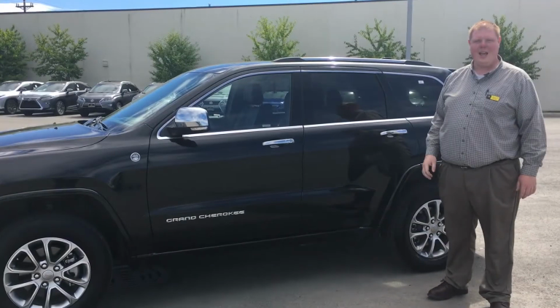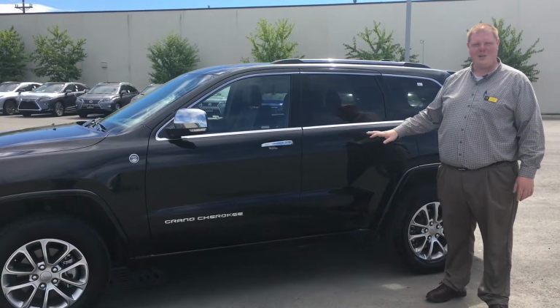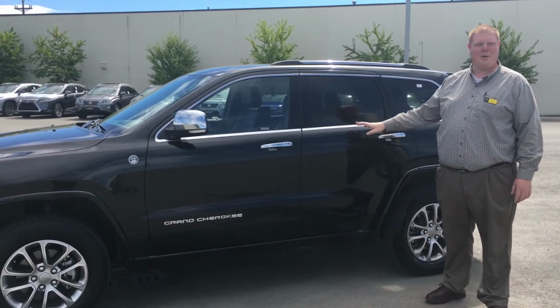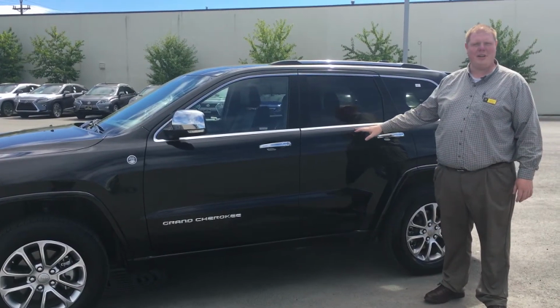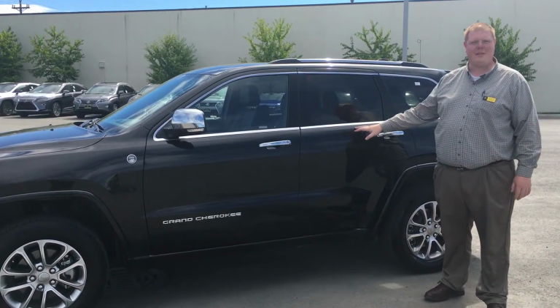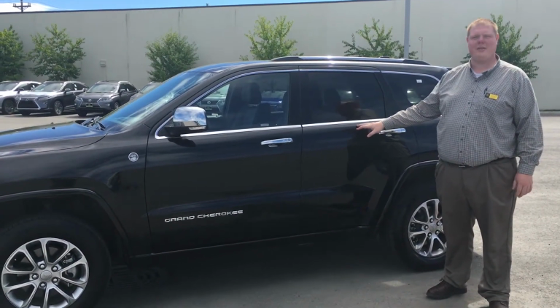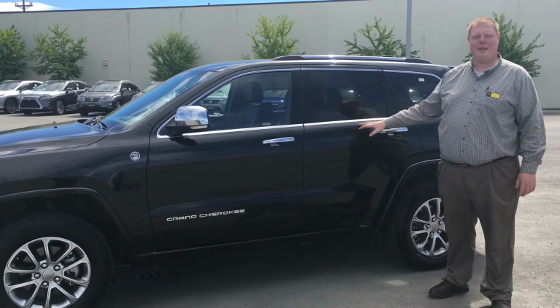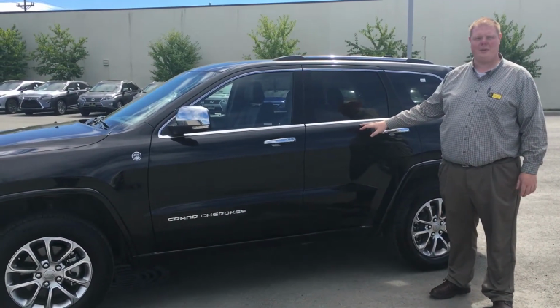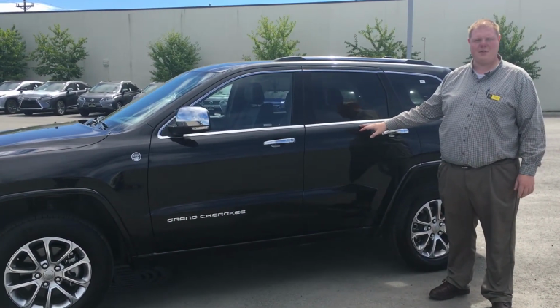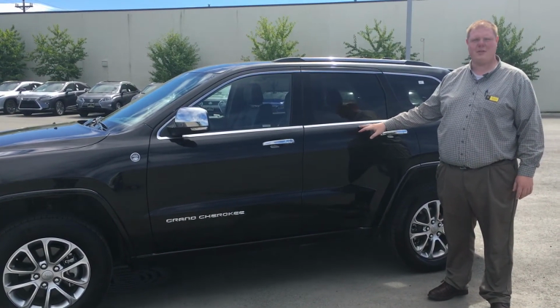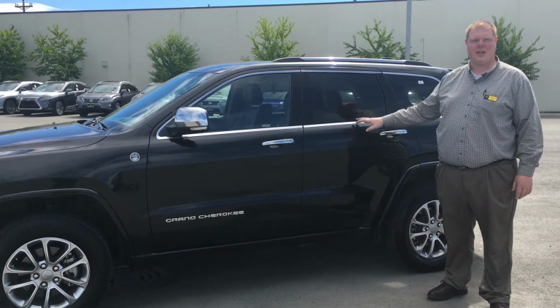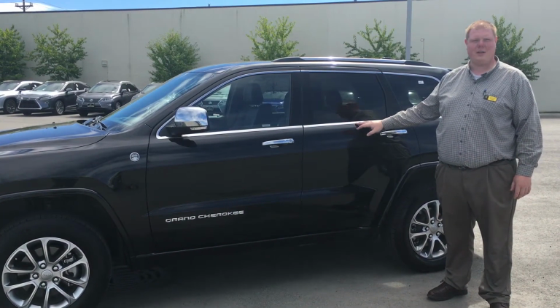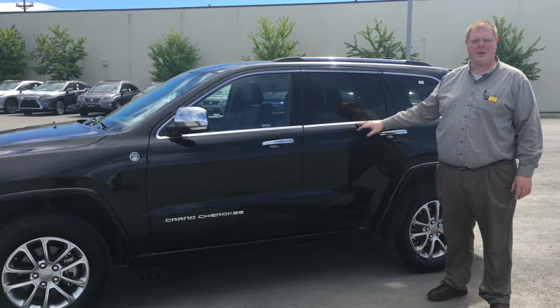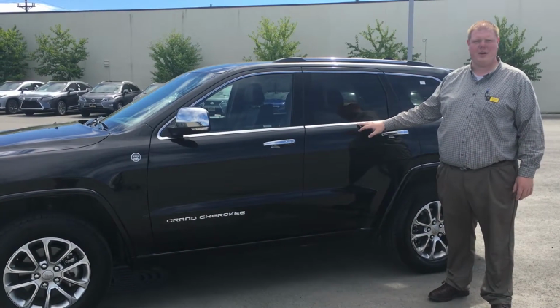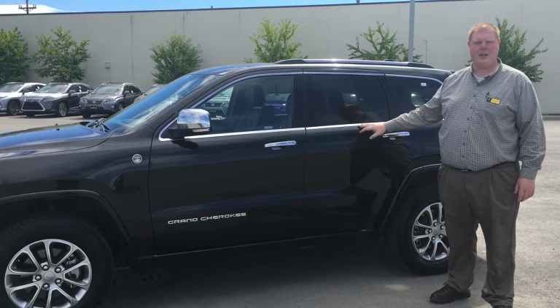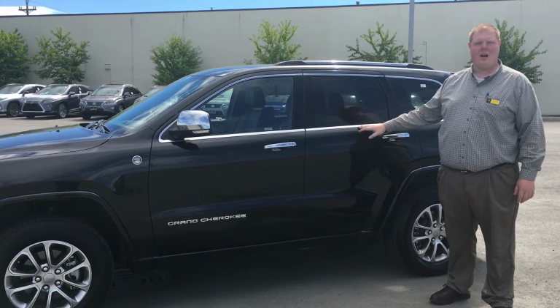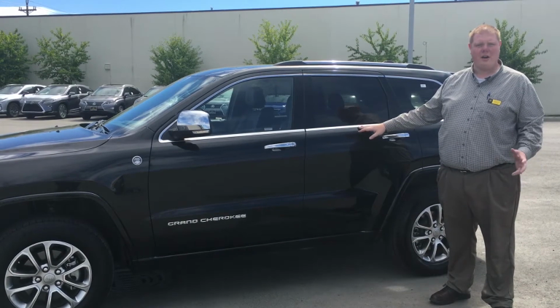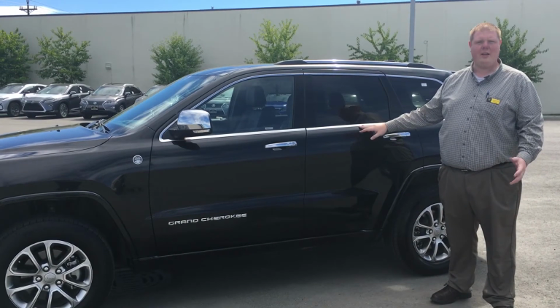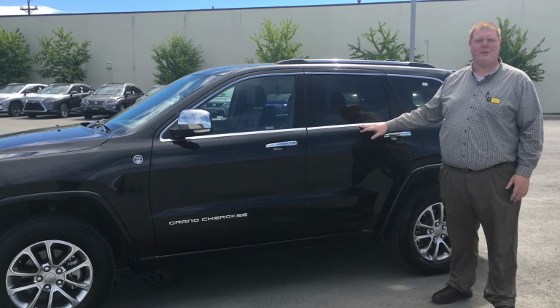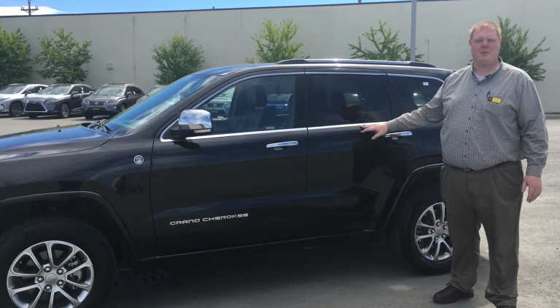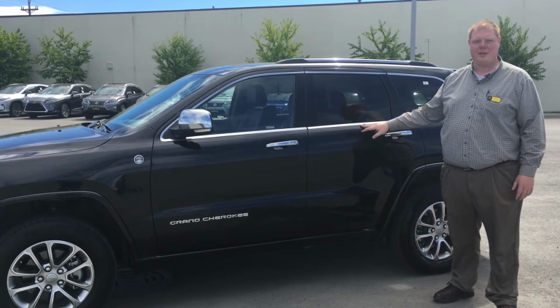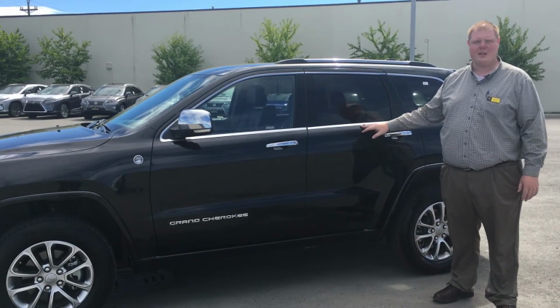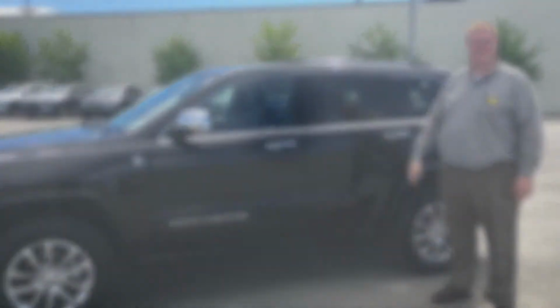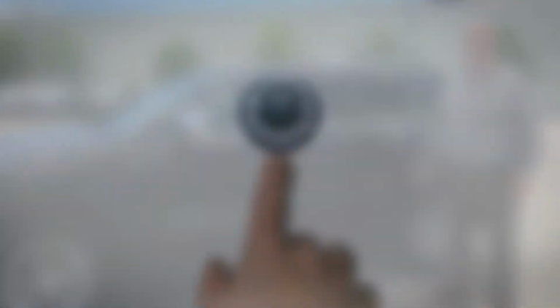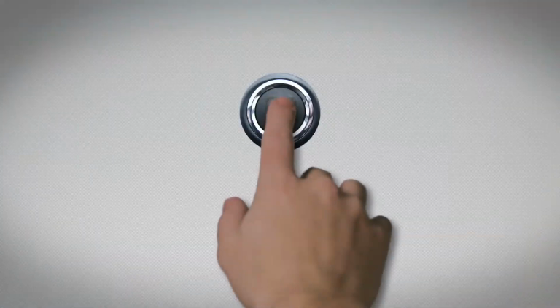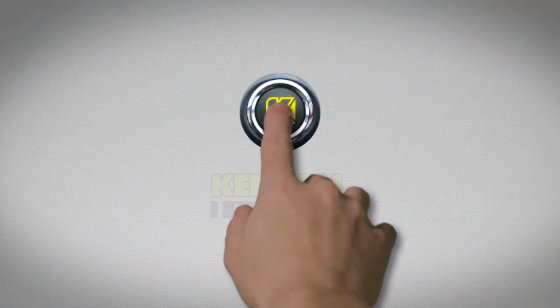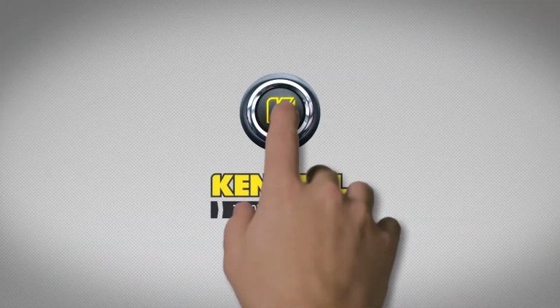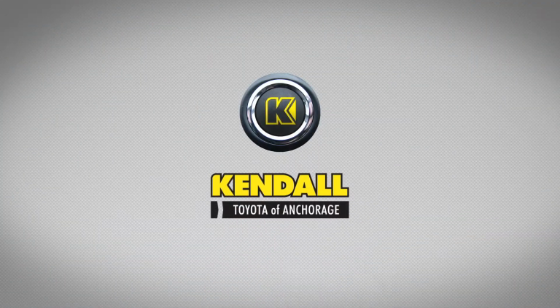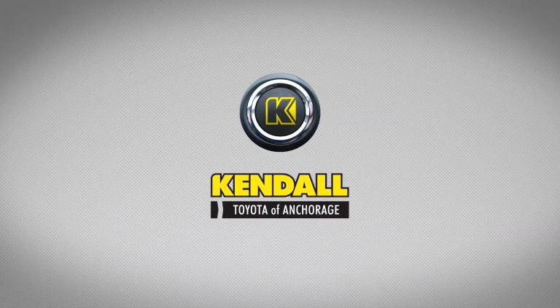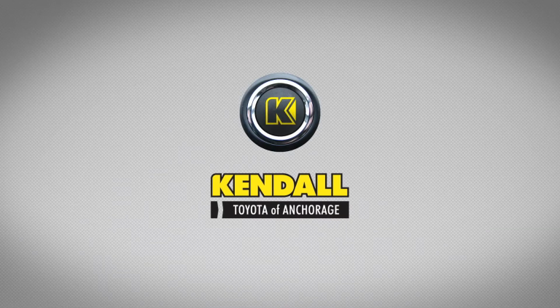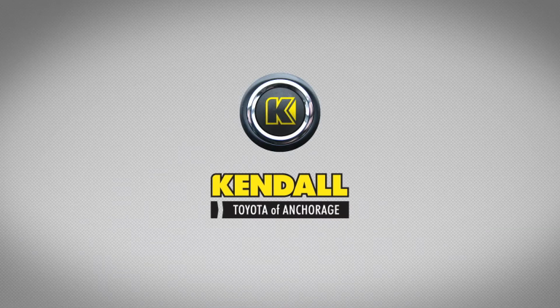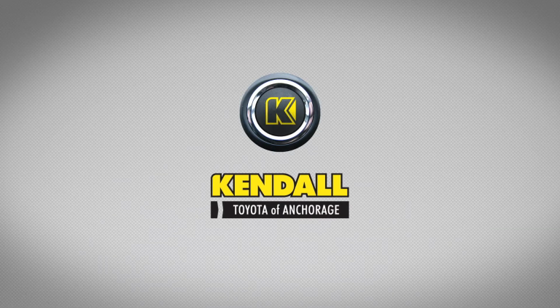Hey Jerry, I hope we can have you down here in Anchorage this week so you can take a look at the Grand Cherokee. I'll call you later and we can finish up on the details. Kendall — let's start something great.